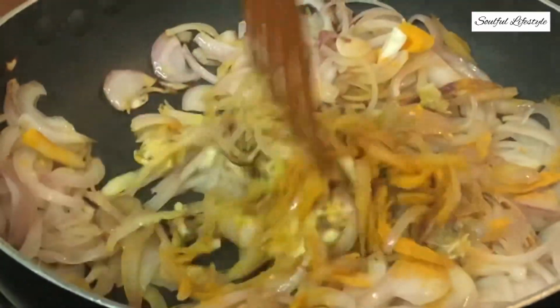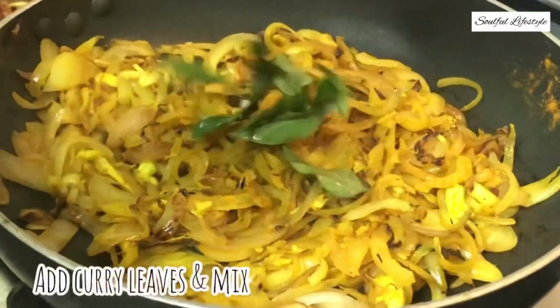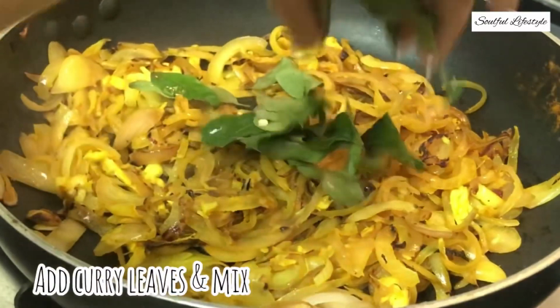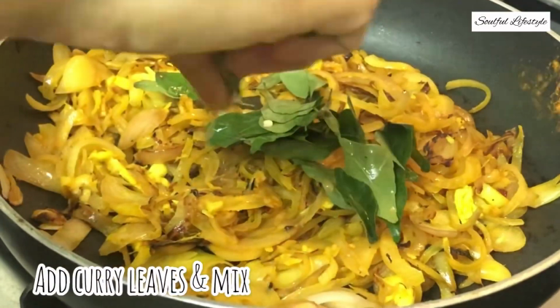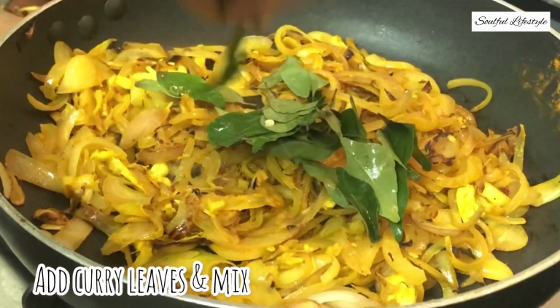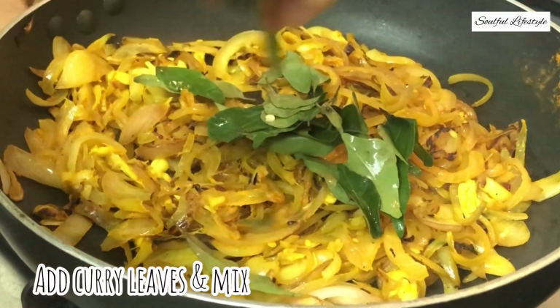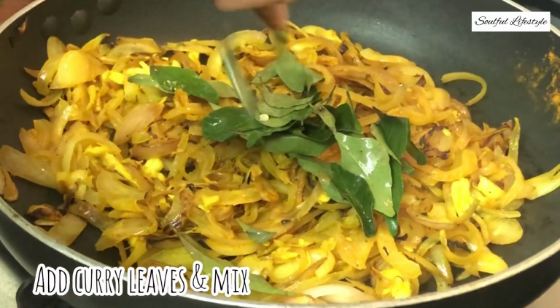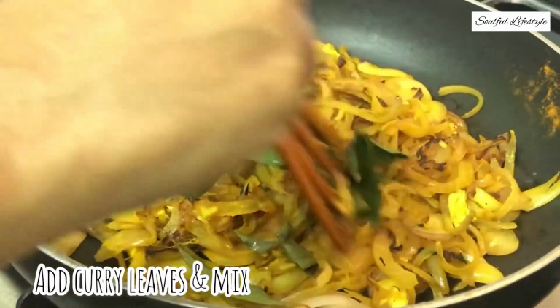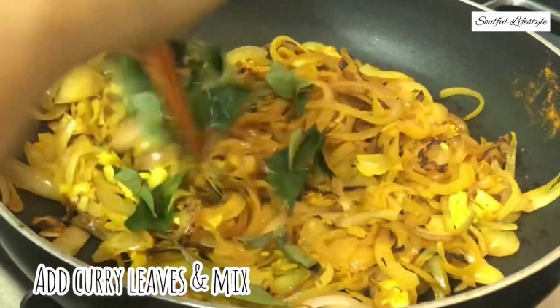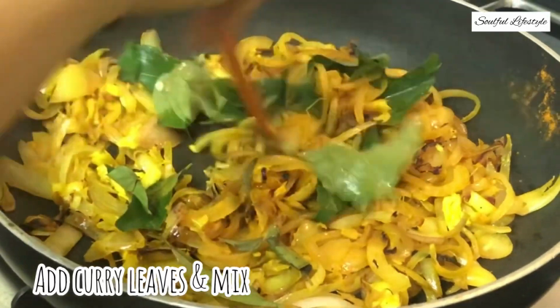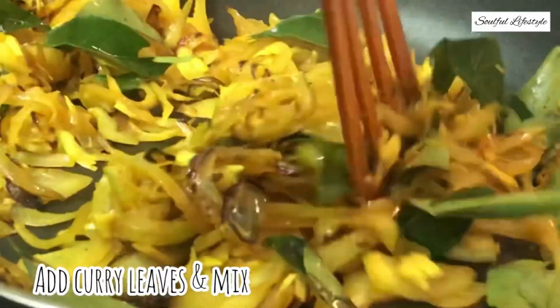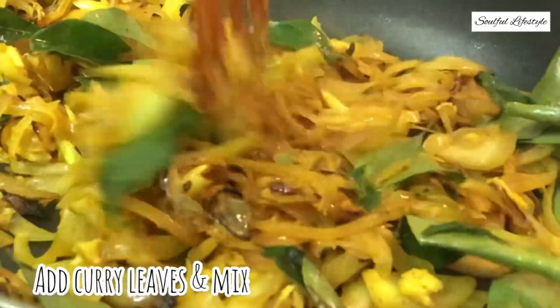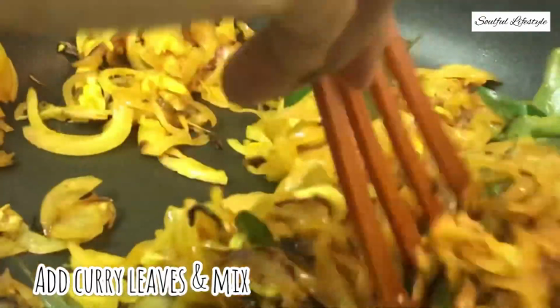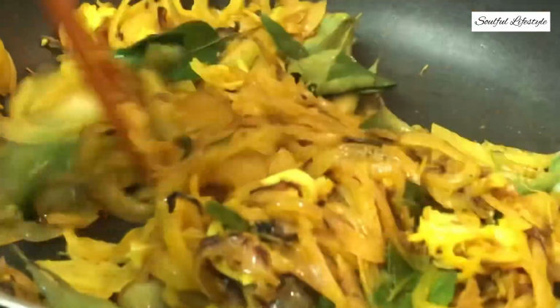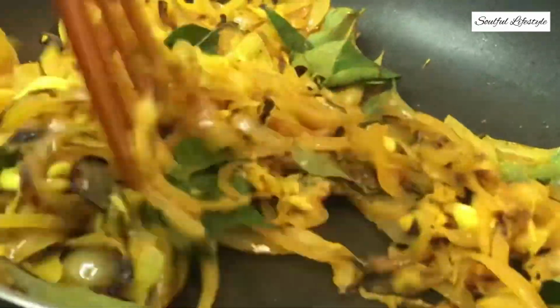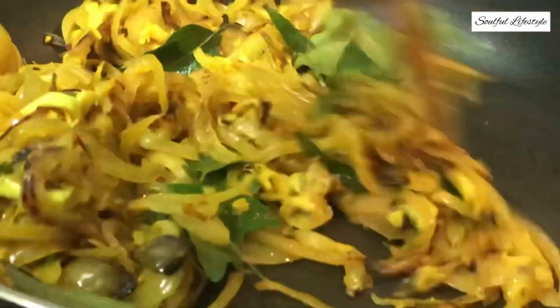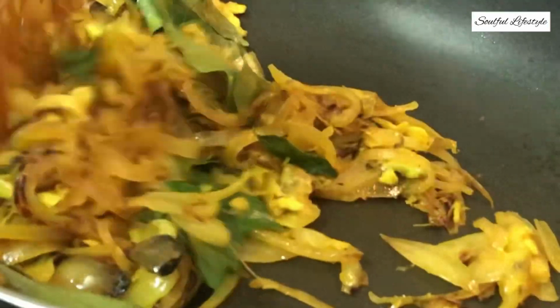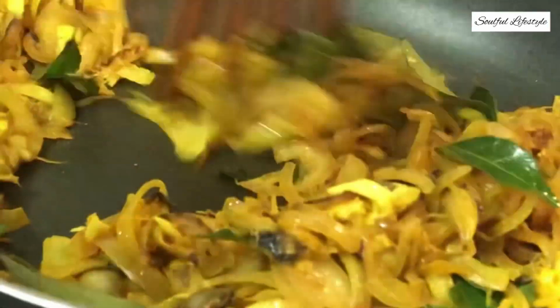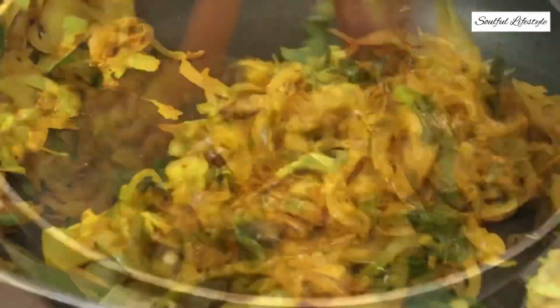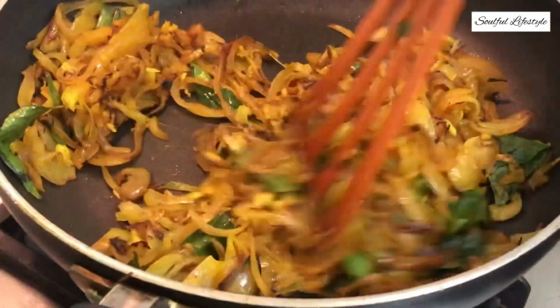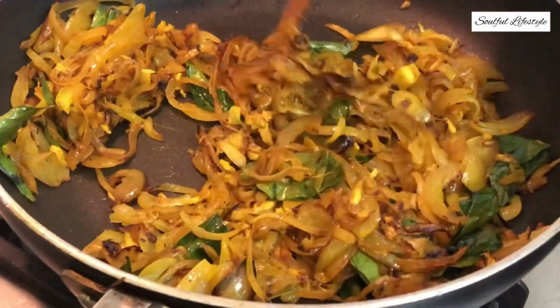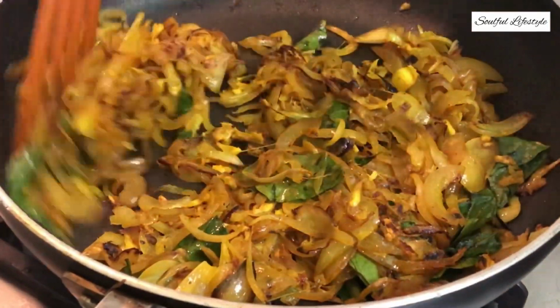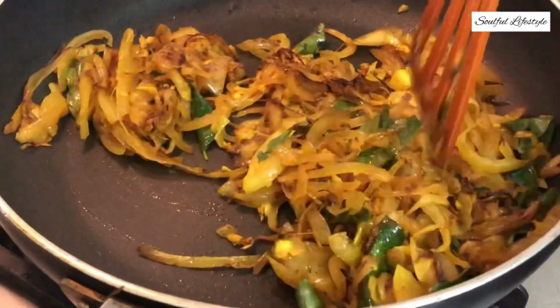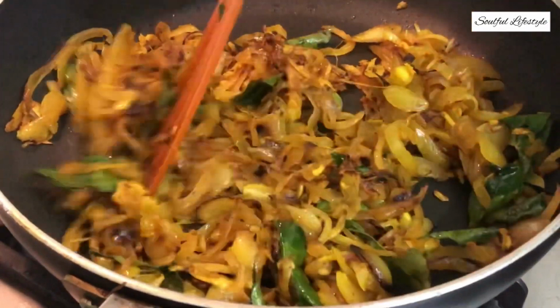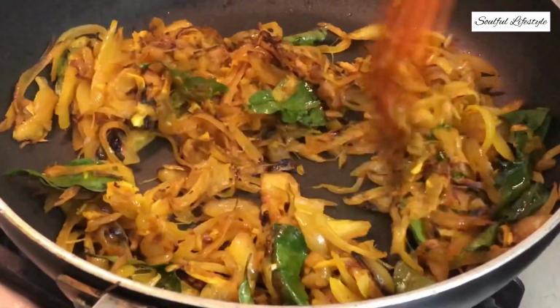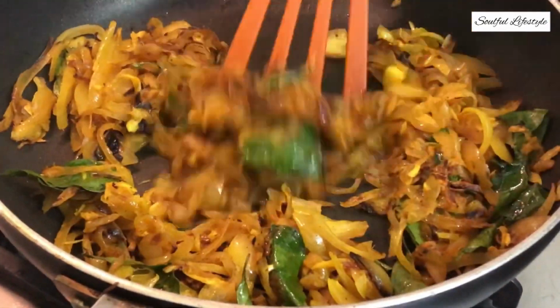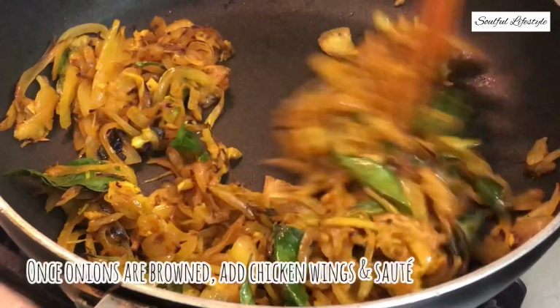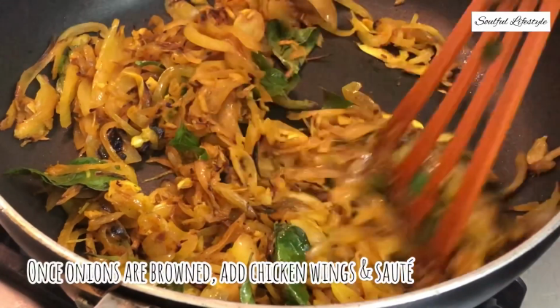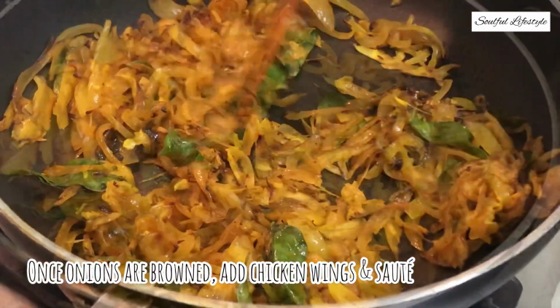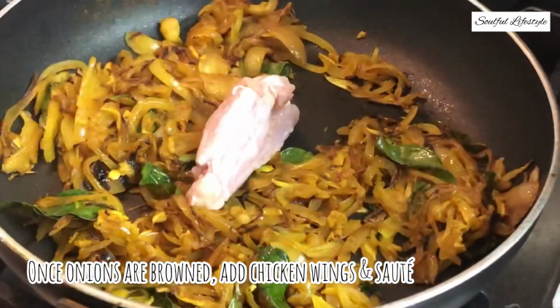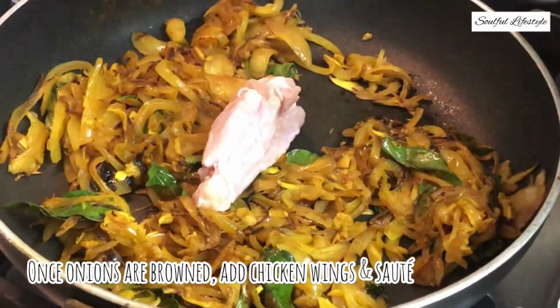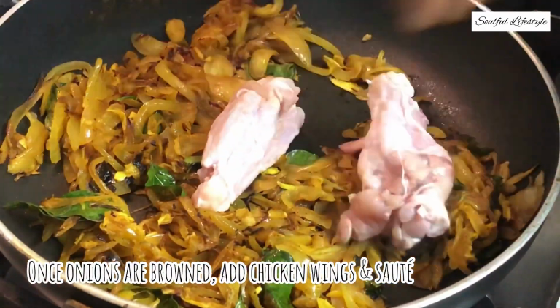Also add some fresh curry leaves. Some of the benefits of curry leaves are: they improve your memory and eyesight, they're excellent for weight loss, they're good for diabetic patients, they reduce stress and also reduce upset stomach. Once the onions turn dark brown, proceed to the next step.